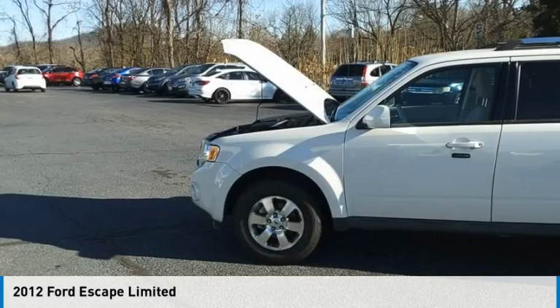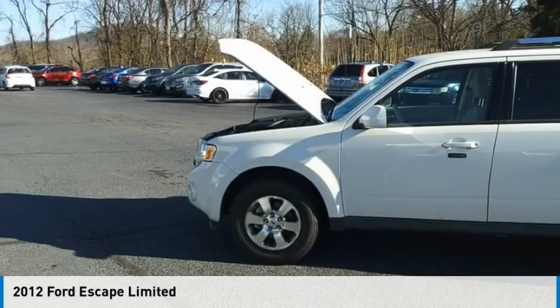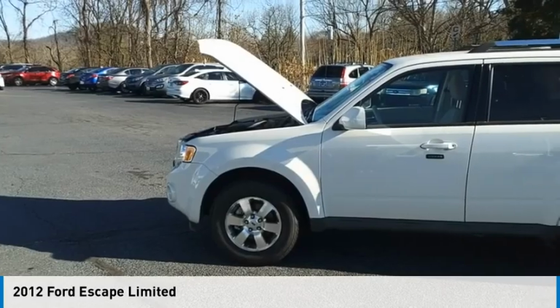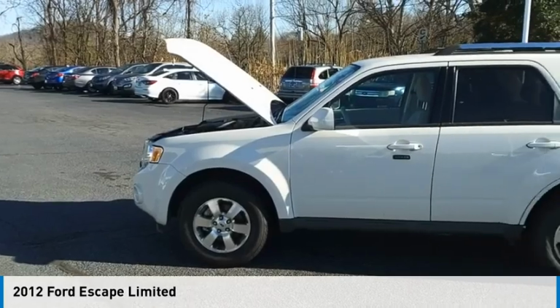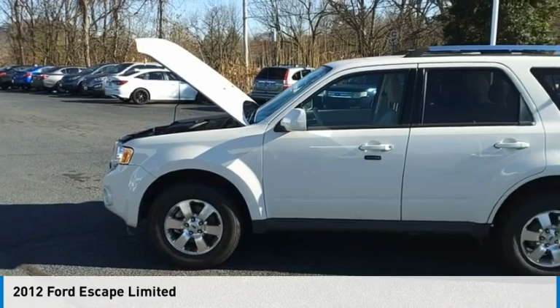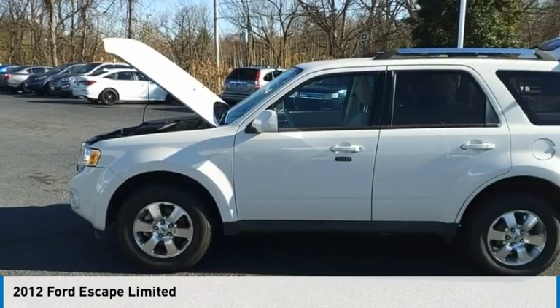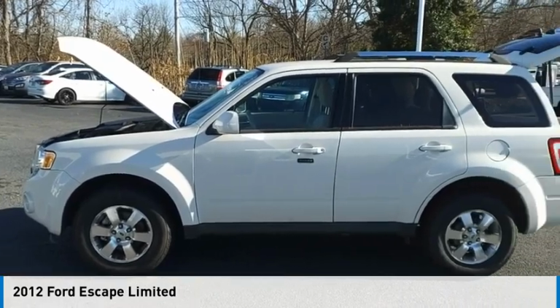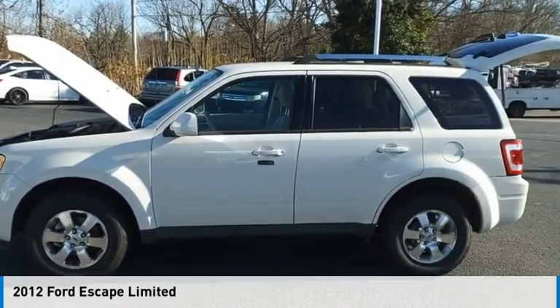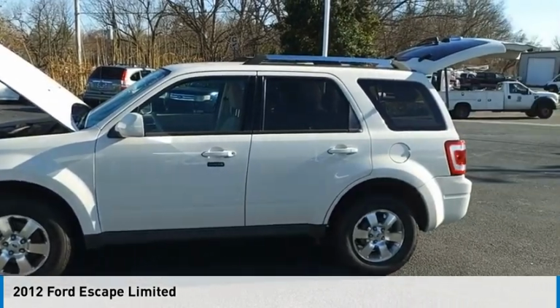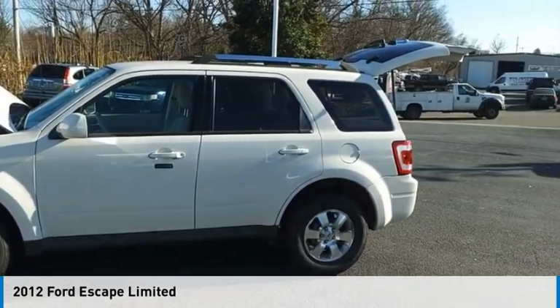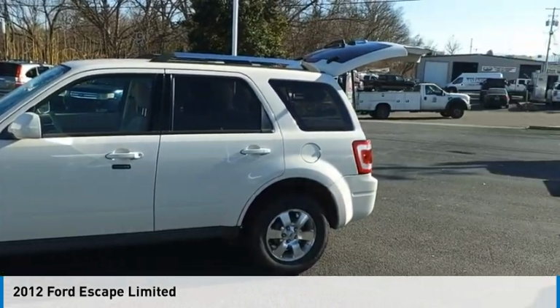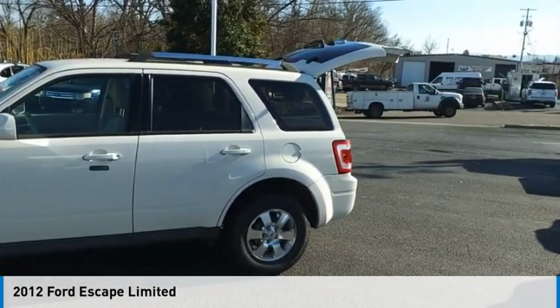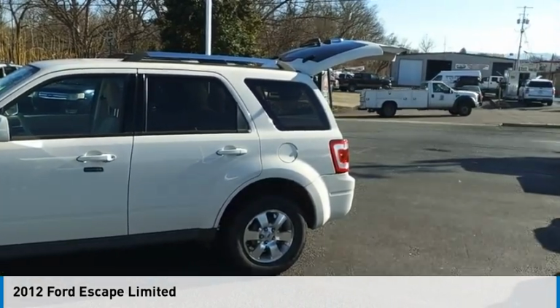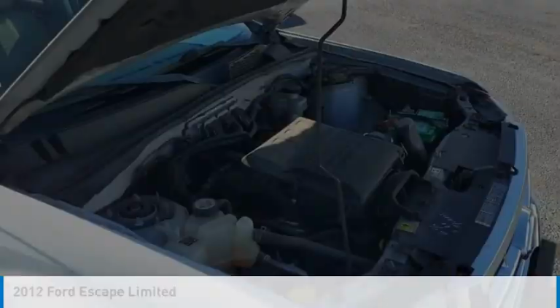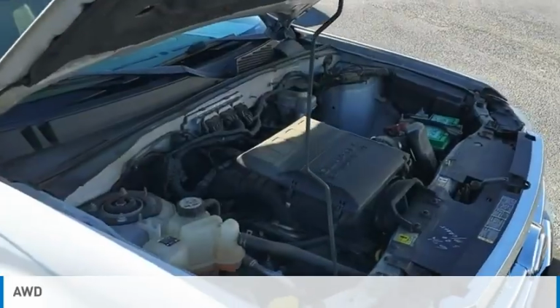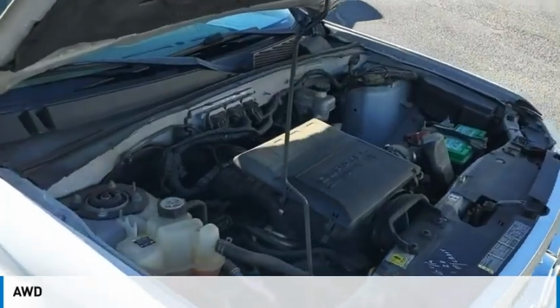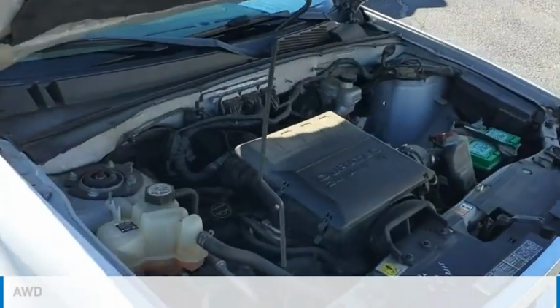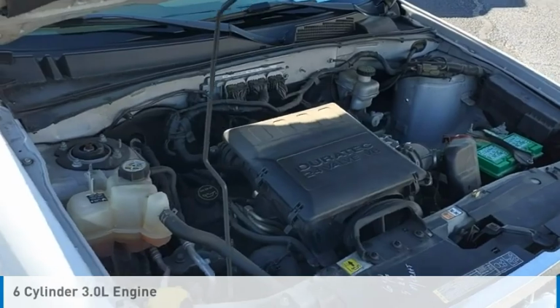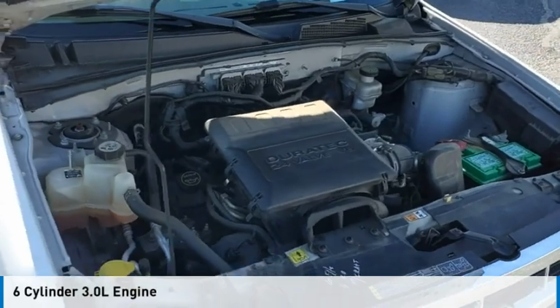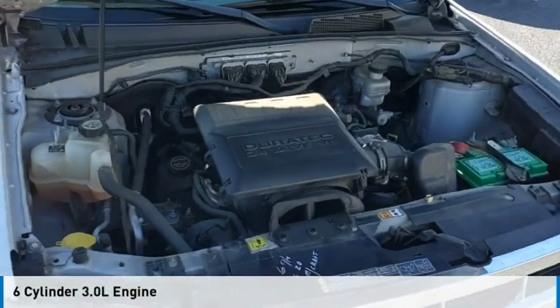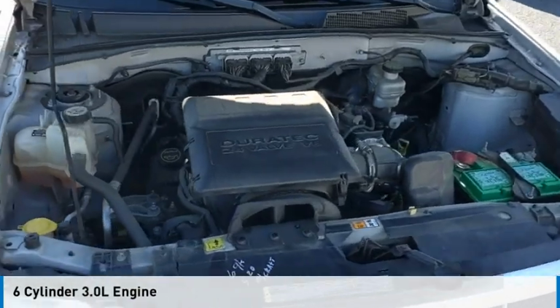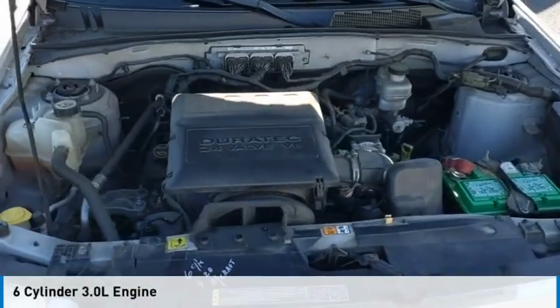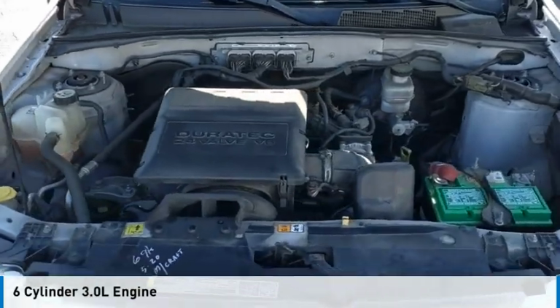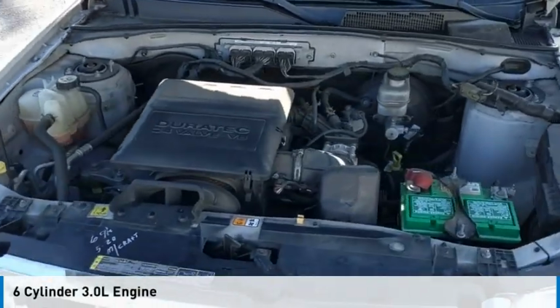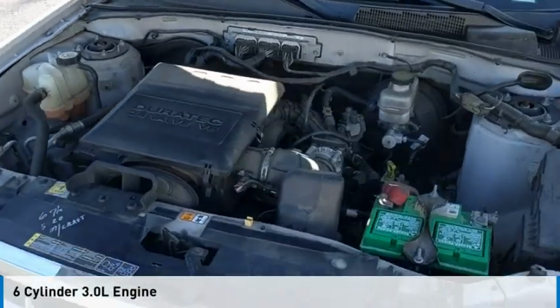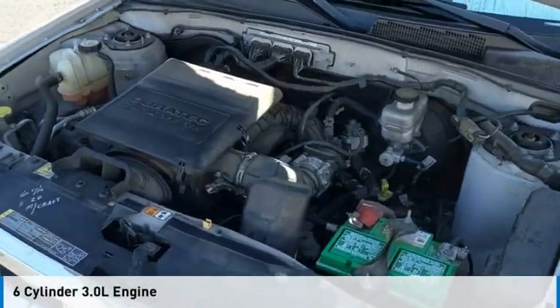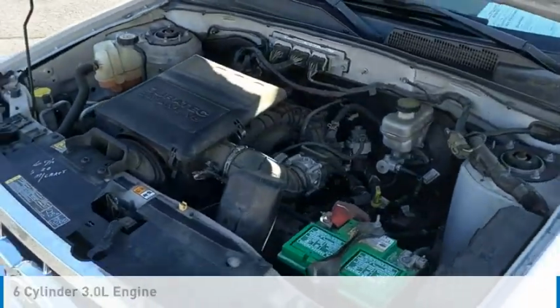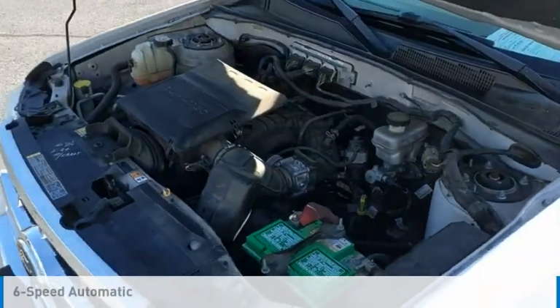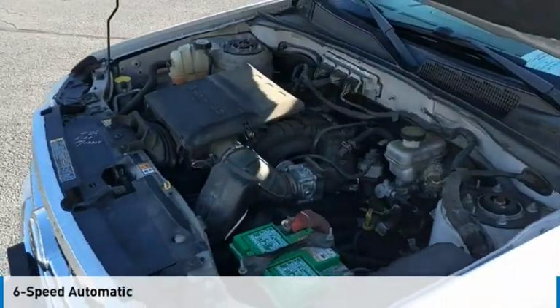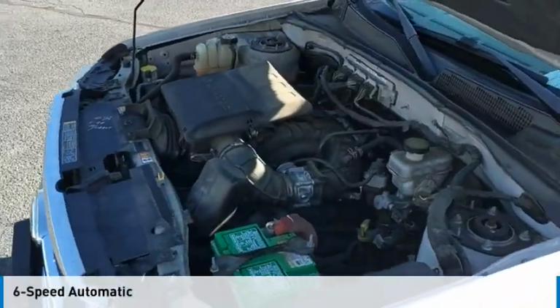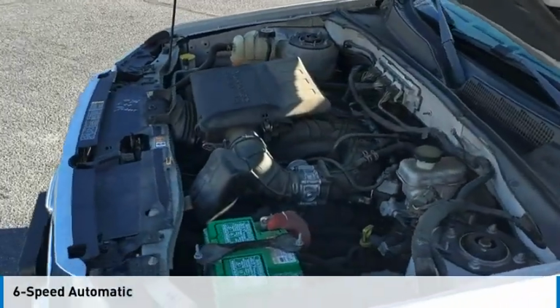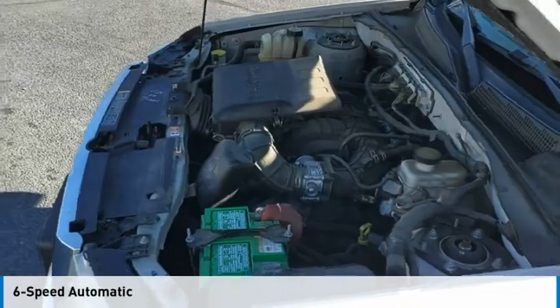We are pleased to show you the 2012 Escape. This vehicle is powered by an all-wheel drive, six-cylinder, 3.0 liter engine and comes with a six-speed automatic transmission.